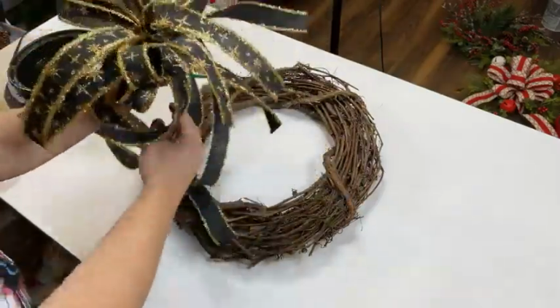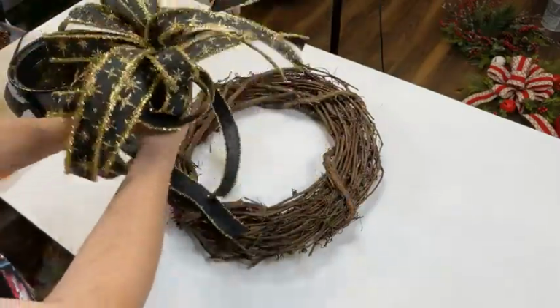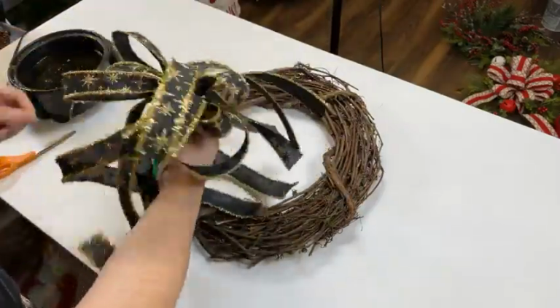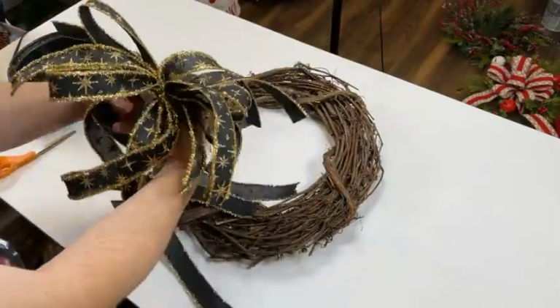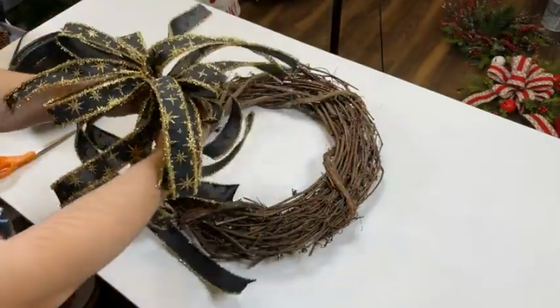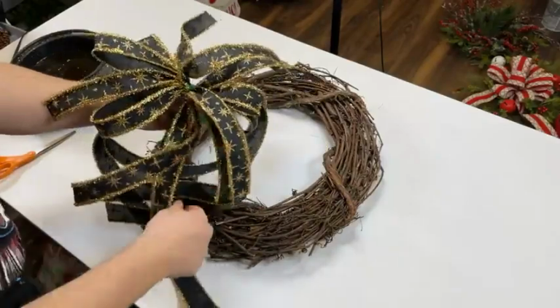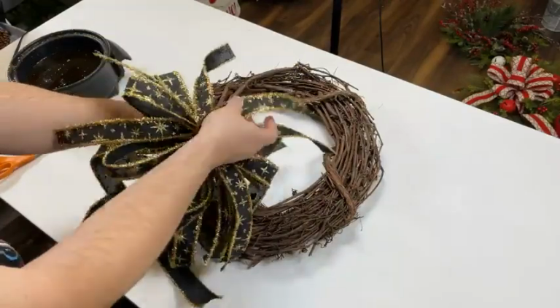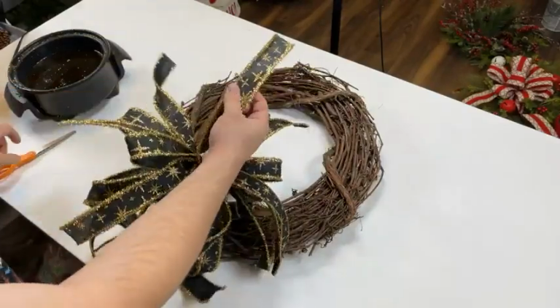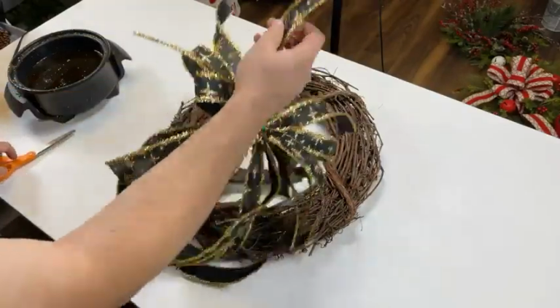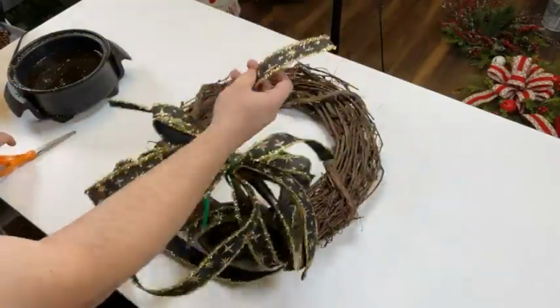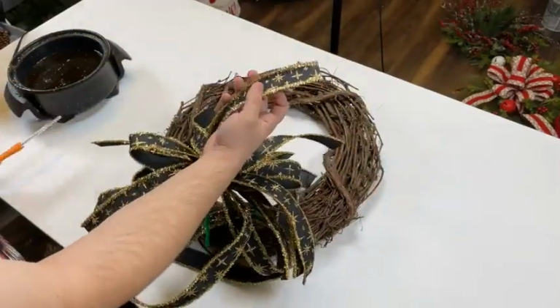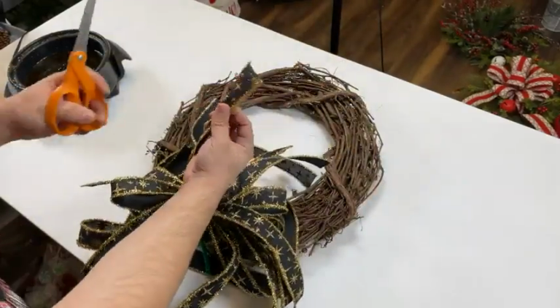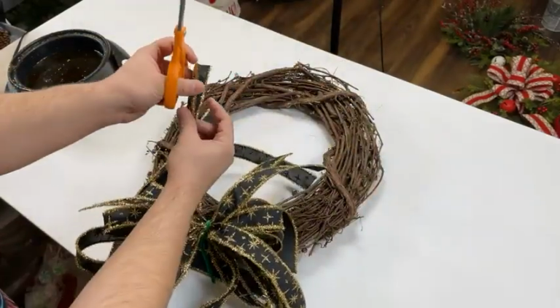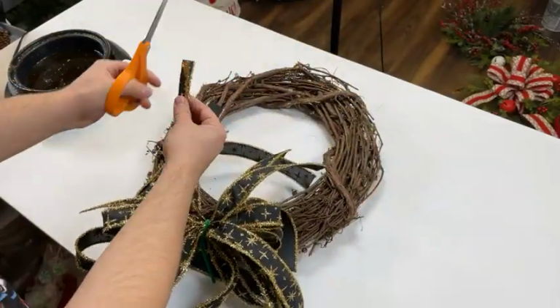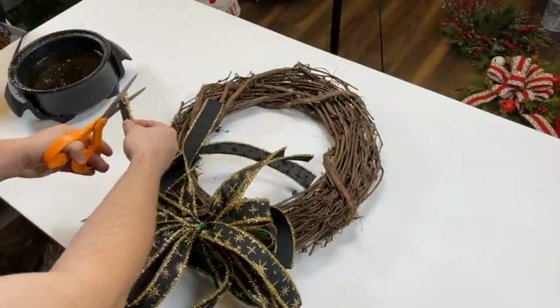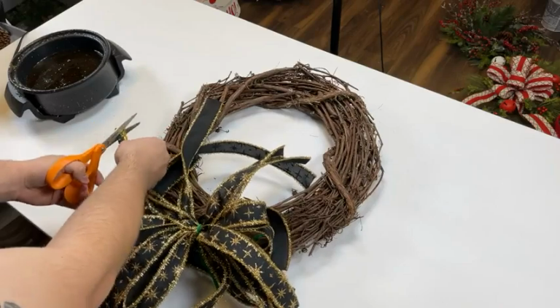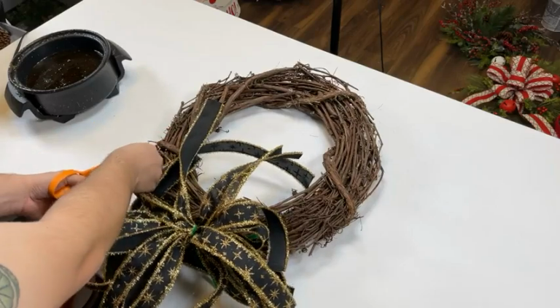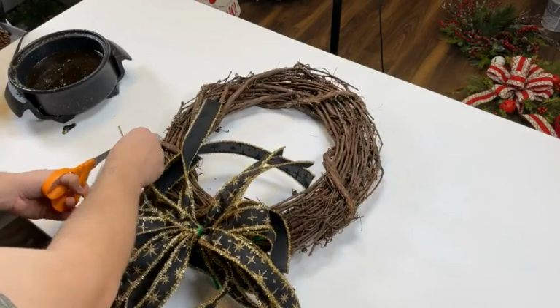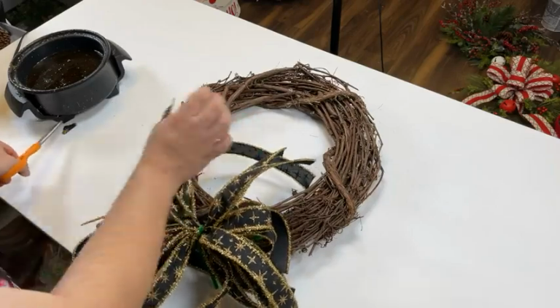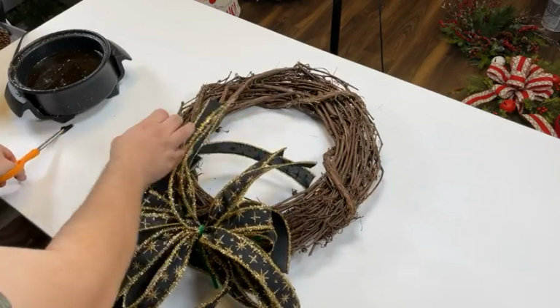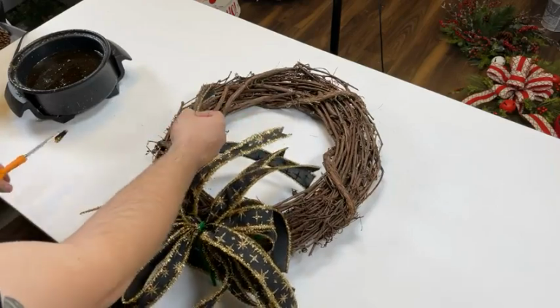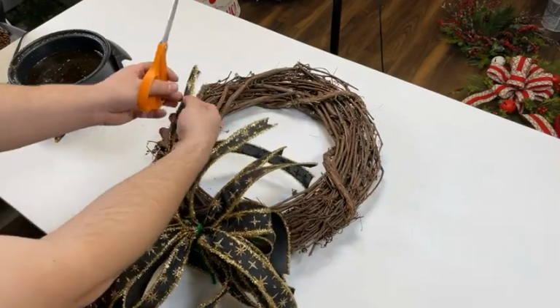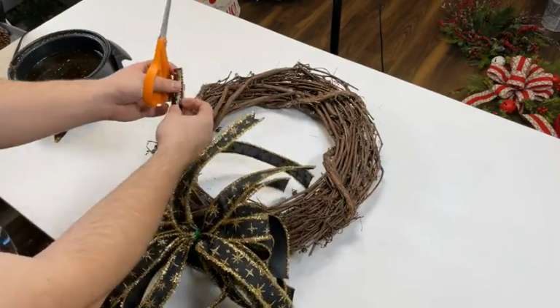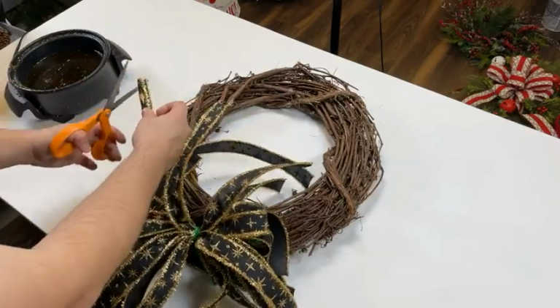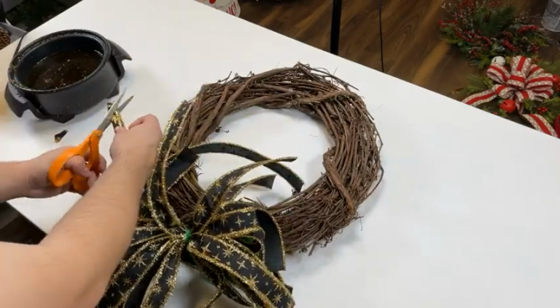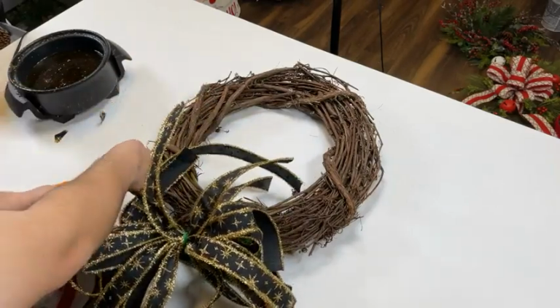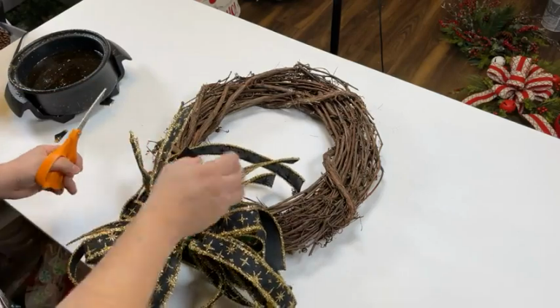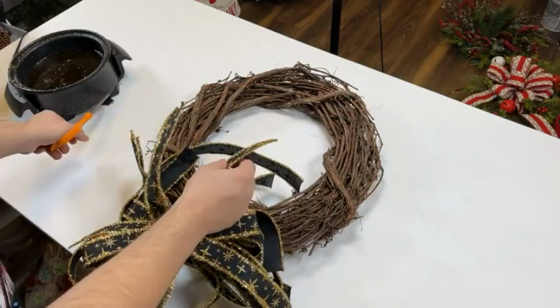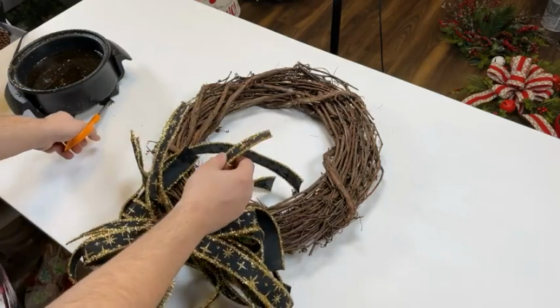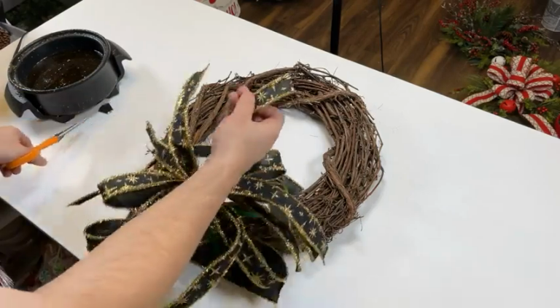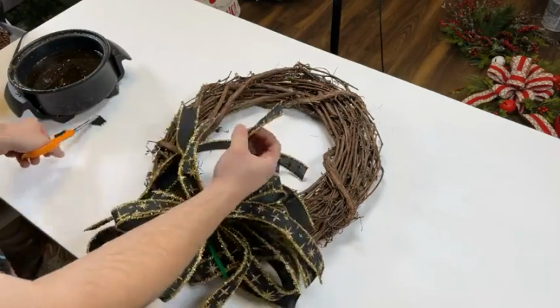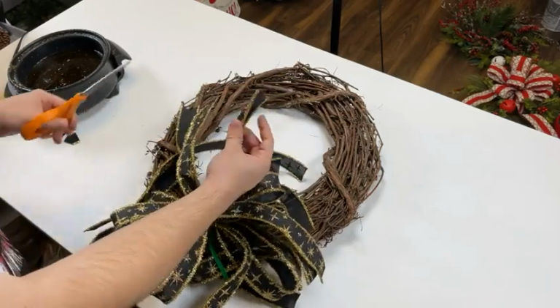There's our bow. Now let's dovetail it before we secure it to our grapevine. Who's excited about us having more grapevines? You guys bought us out of grapevines real quick, and these, I believe, will be the same price — $6.99.